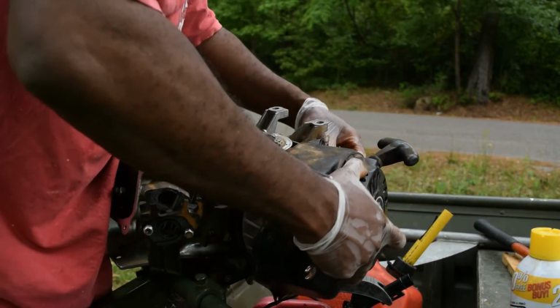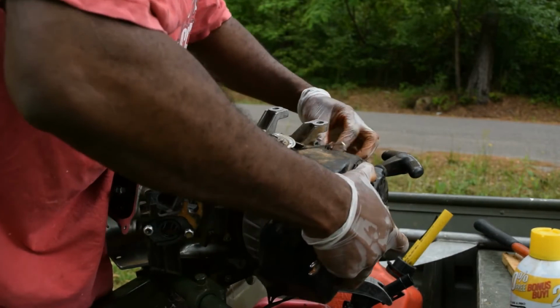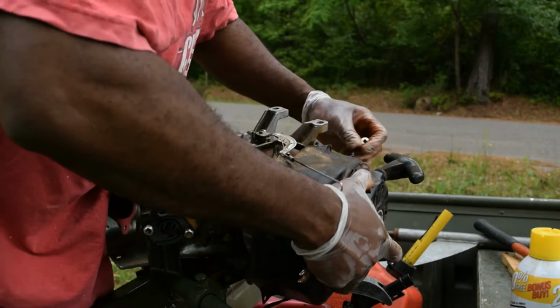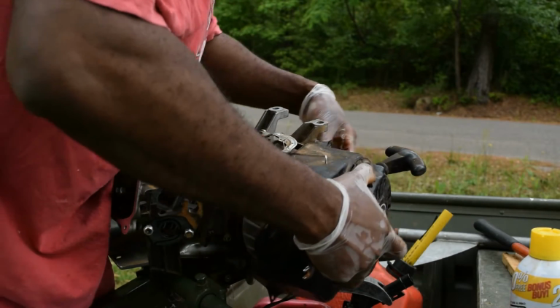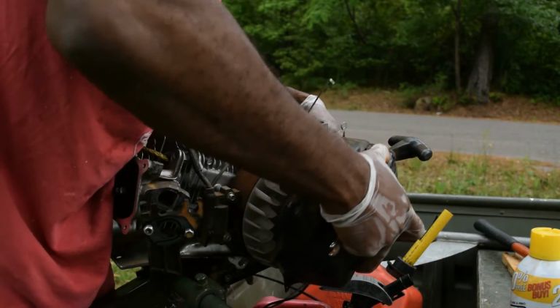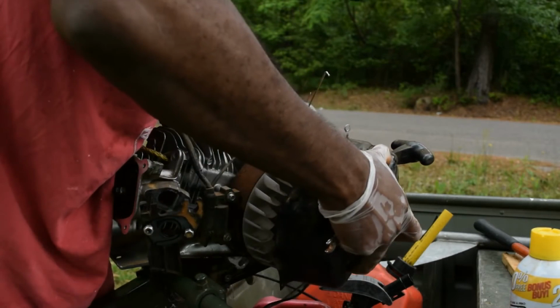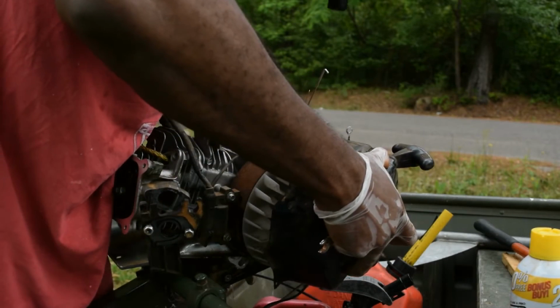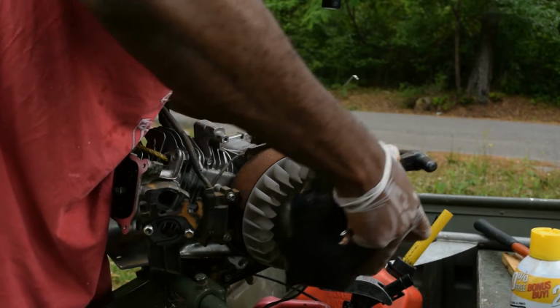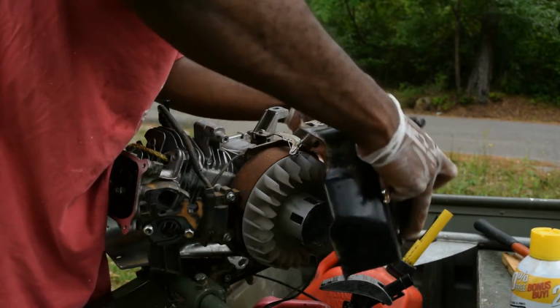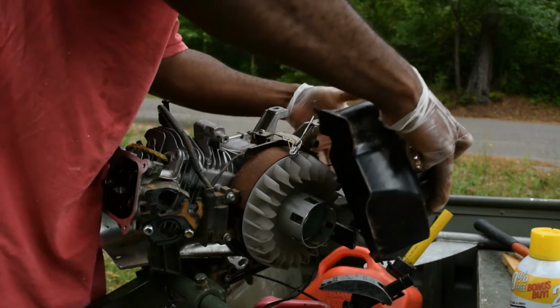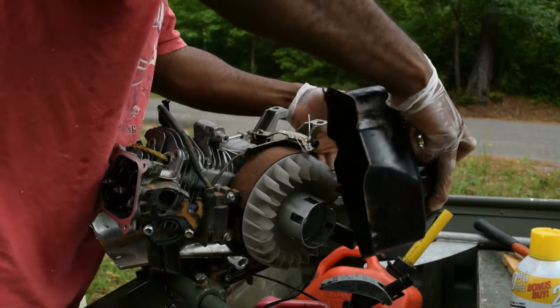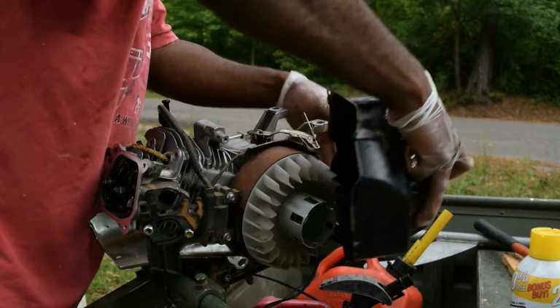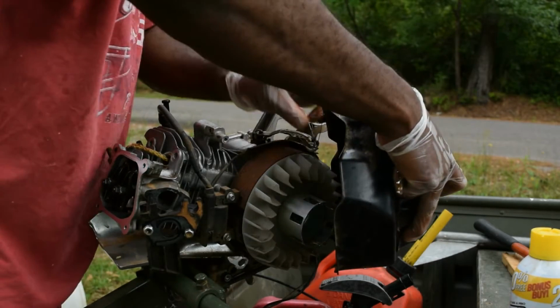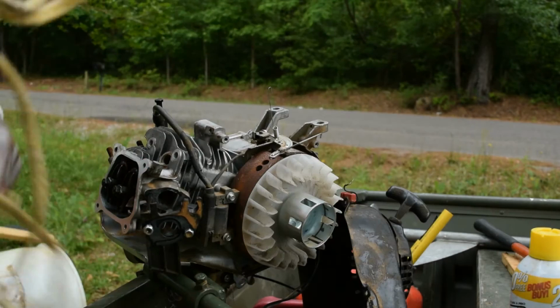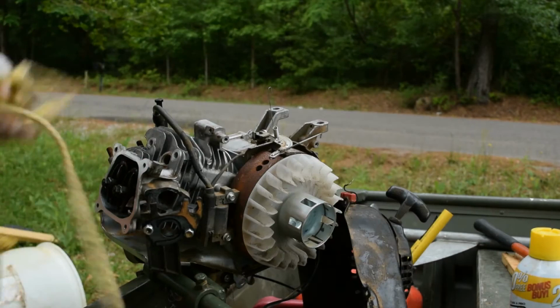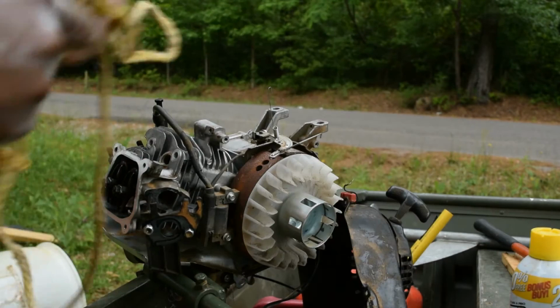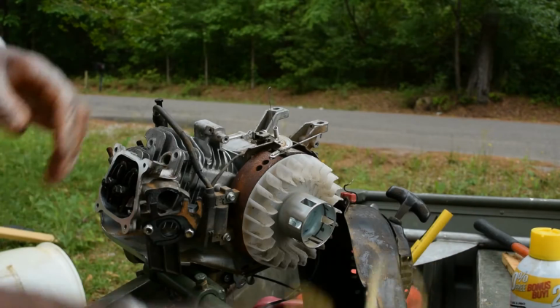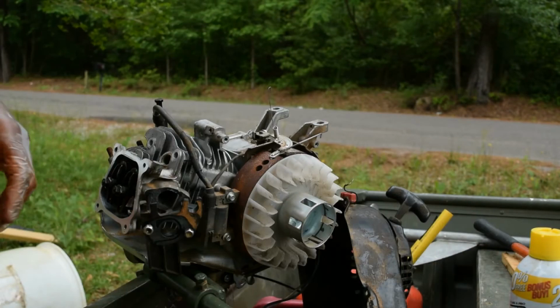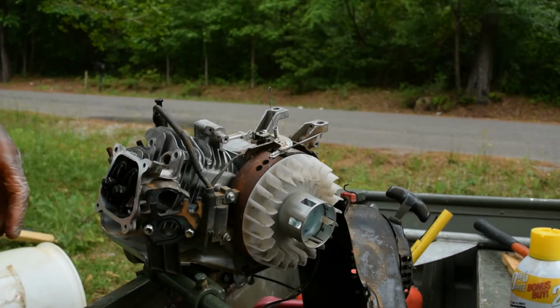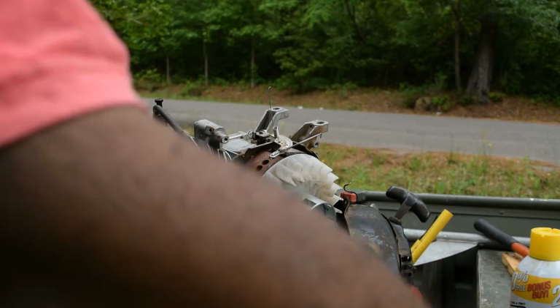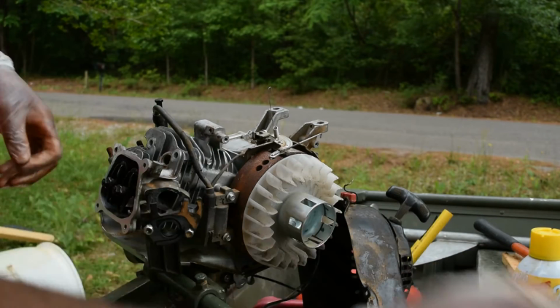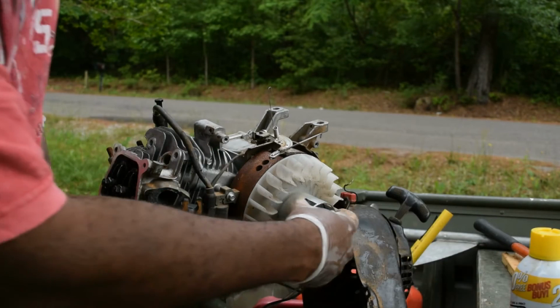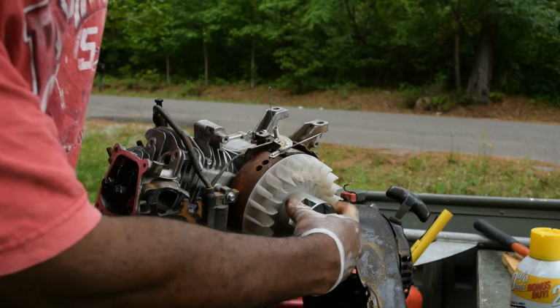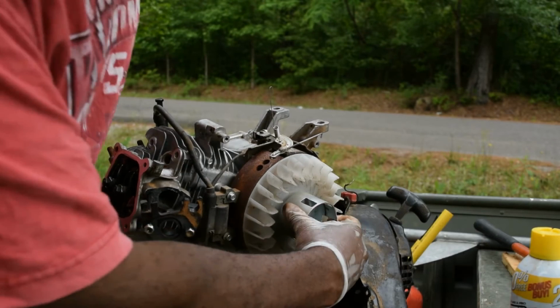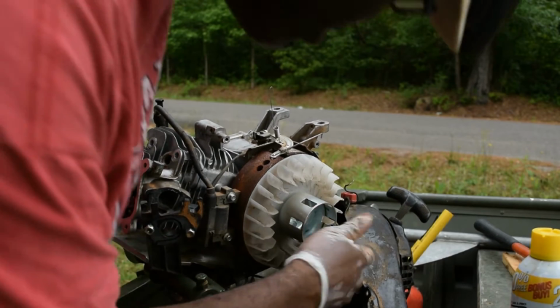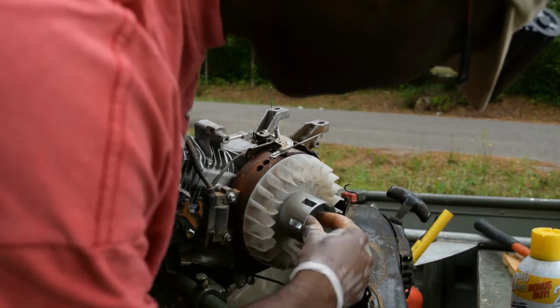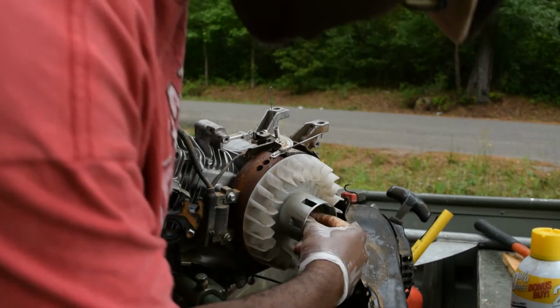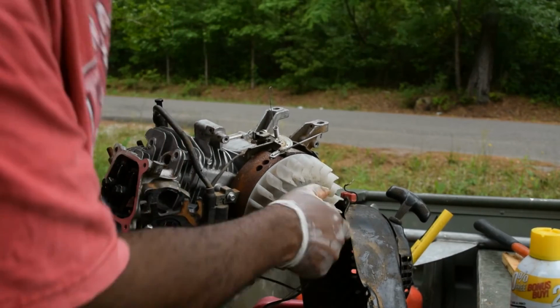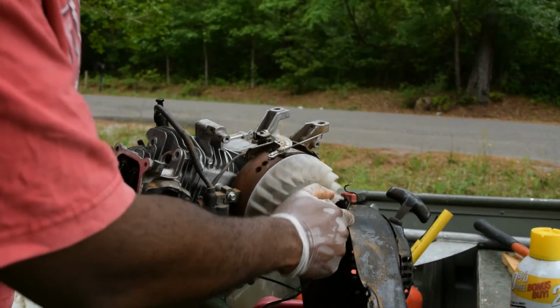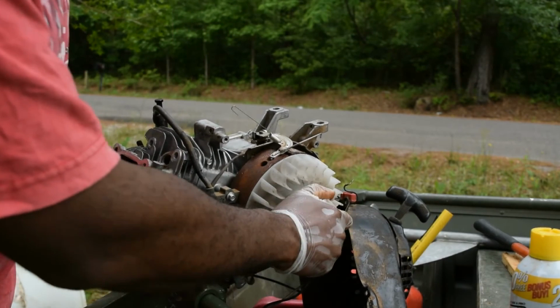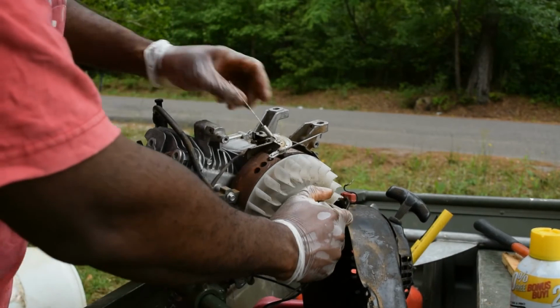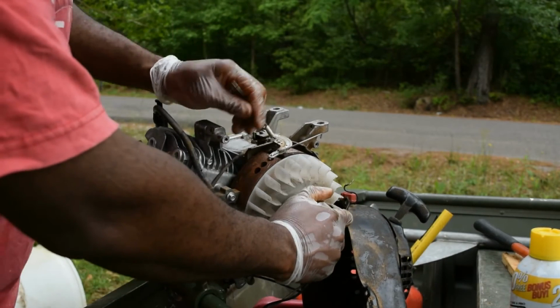It's off! This is our flywheel. Now we've got to get an impact wrench to get that thing off.